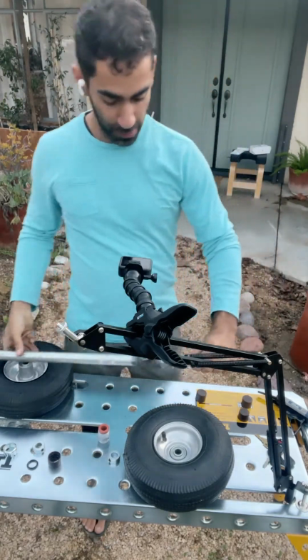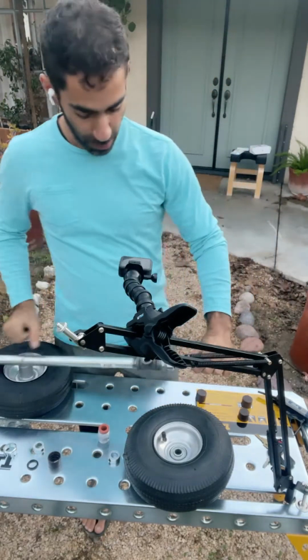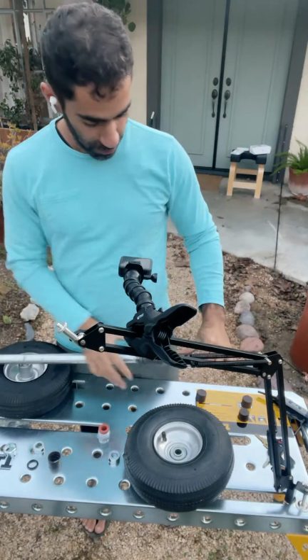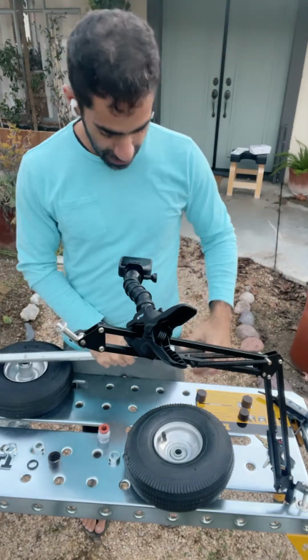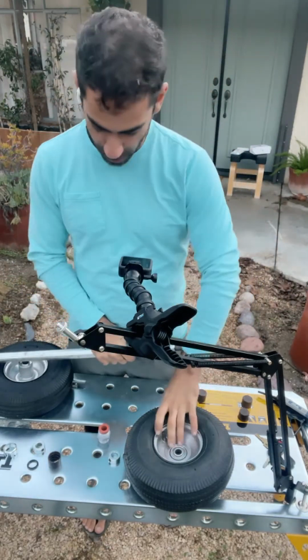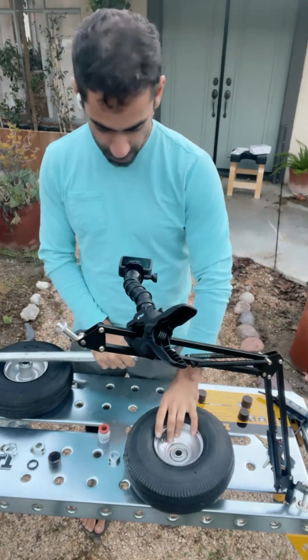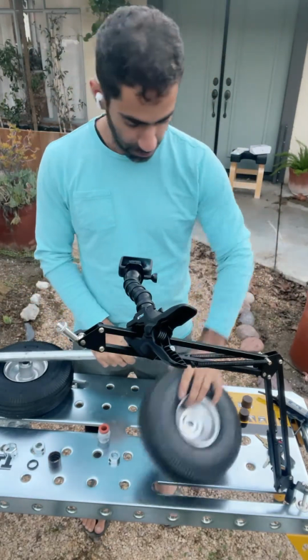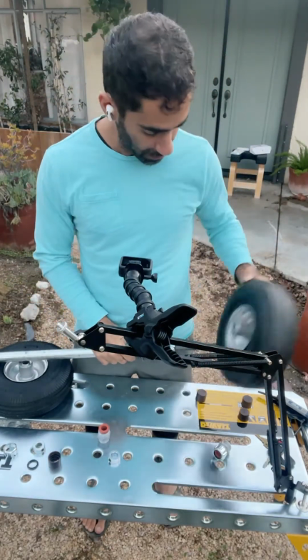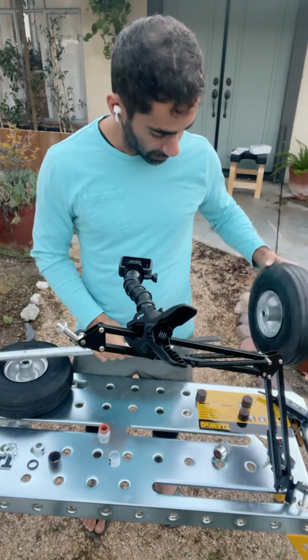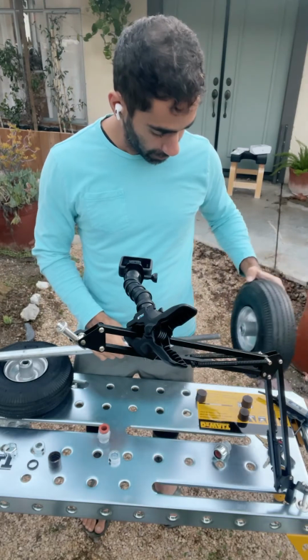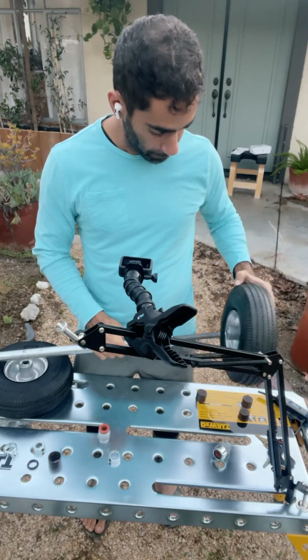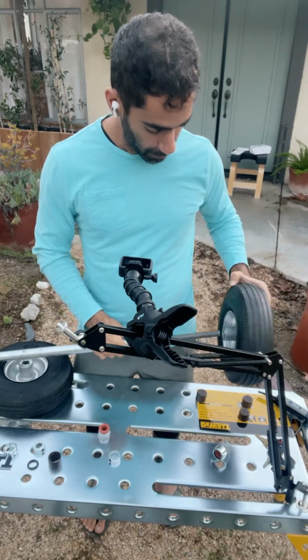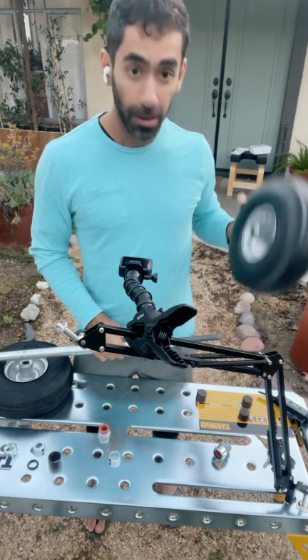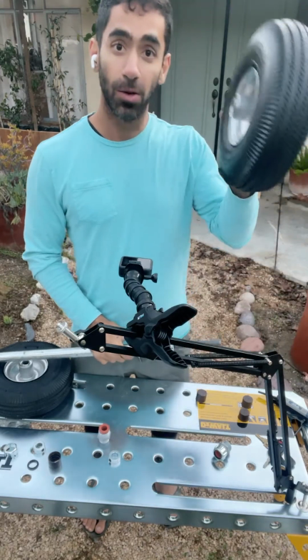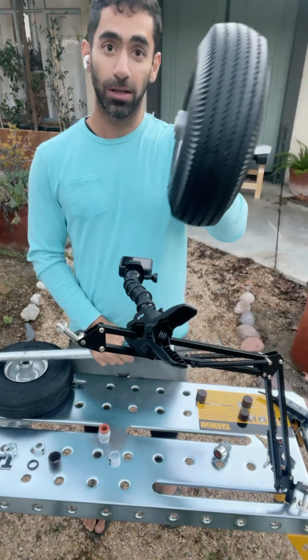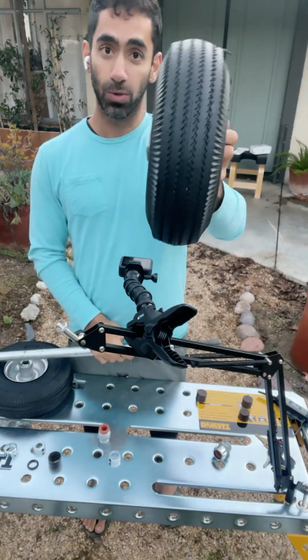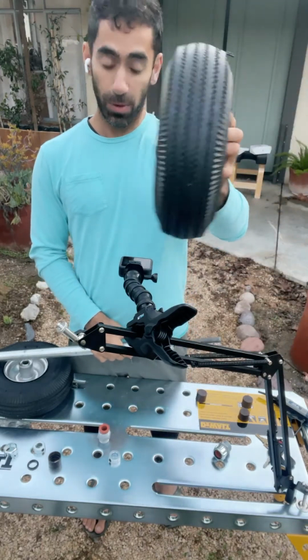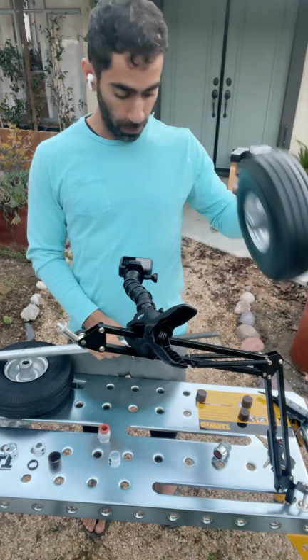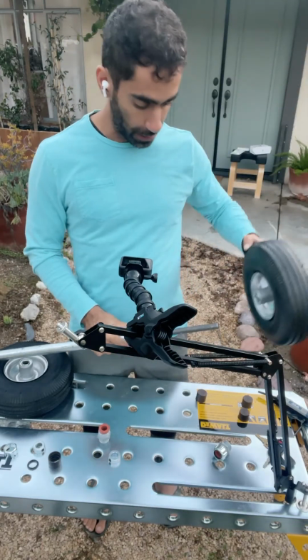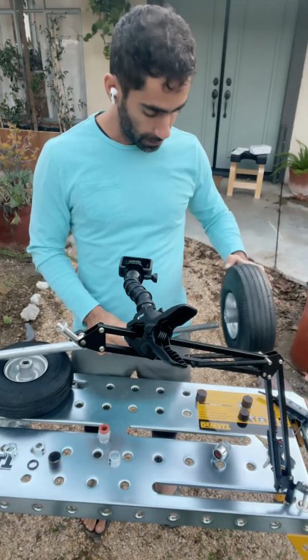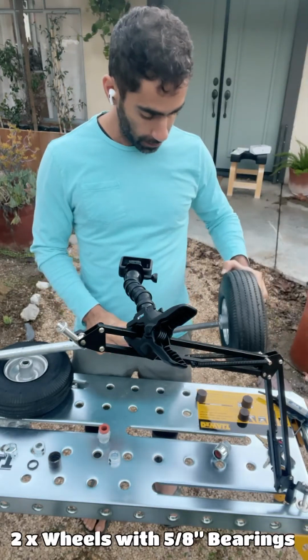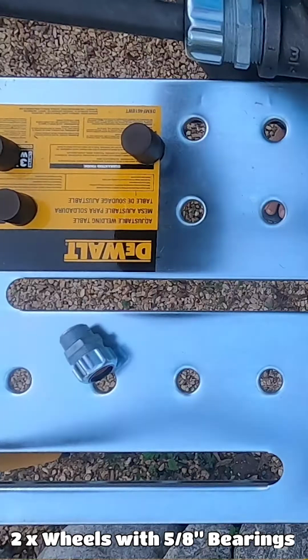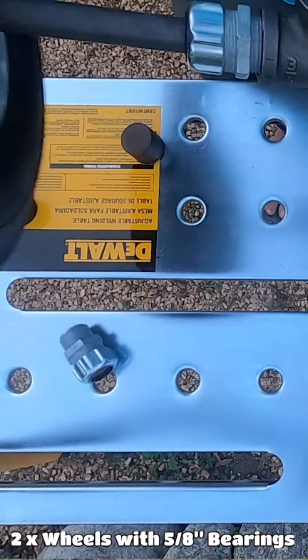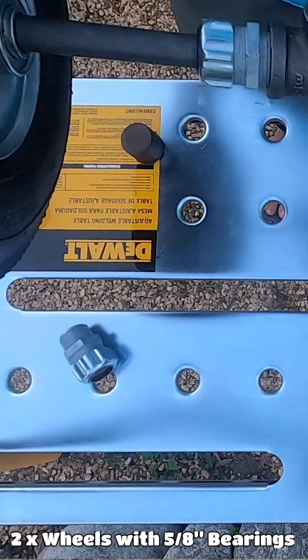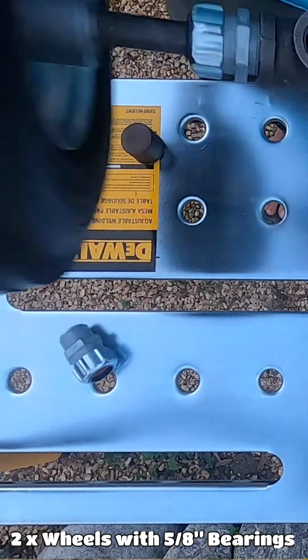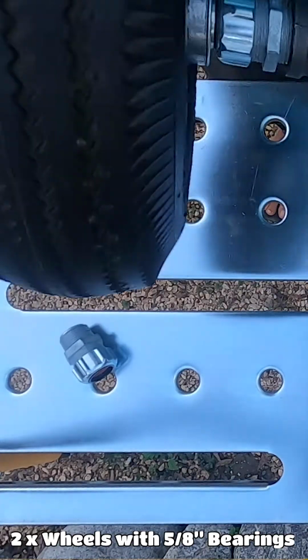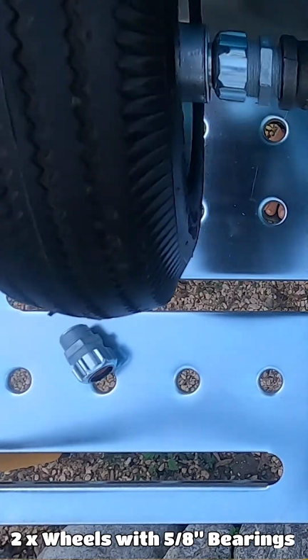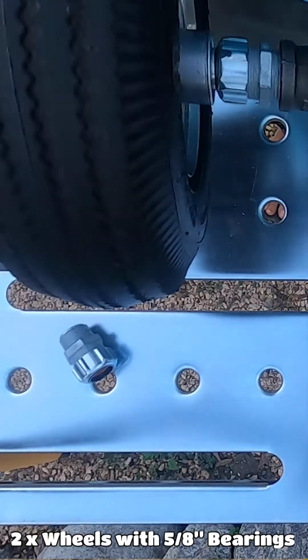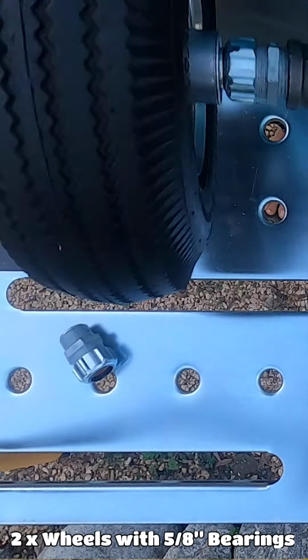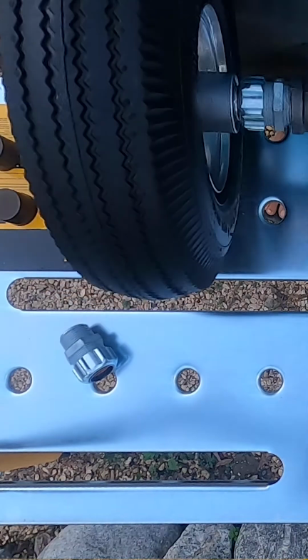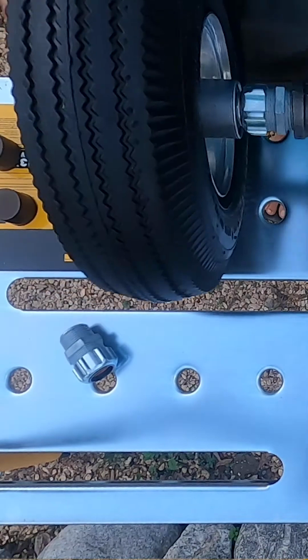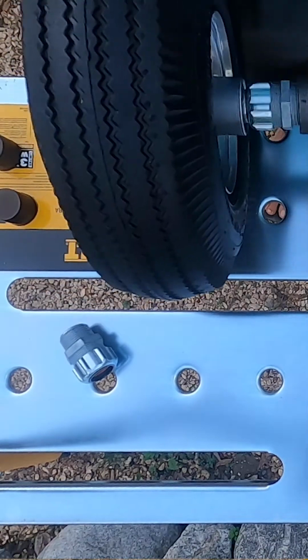Now what we're going to do is take this guy — you want the extrusion part pointing inside. You put it in and it pops right in.